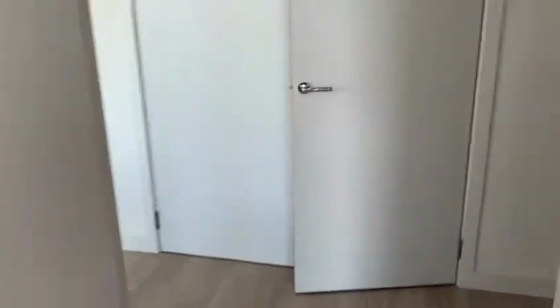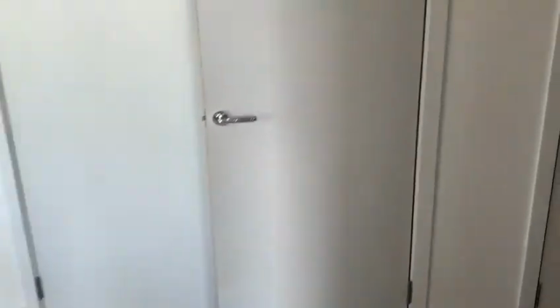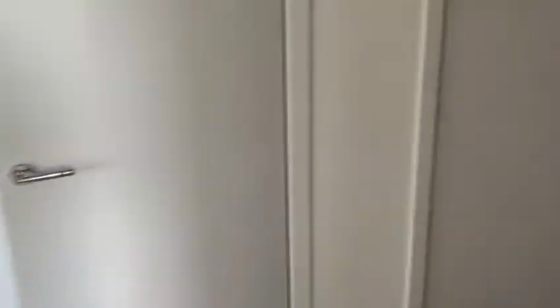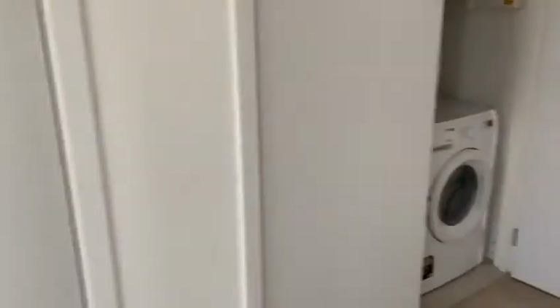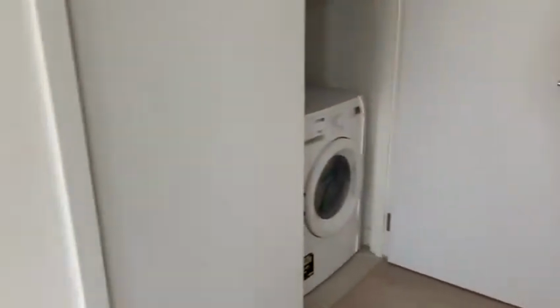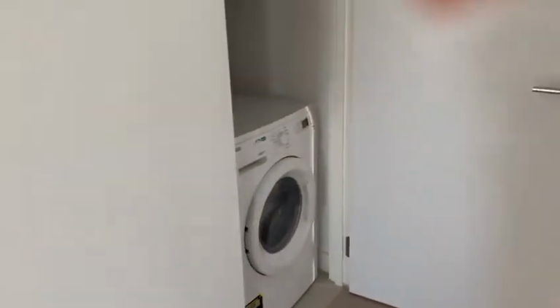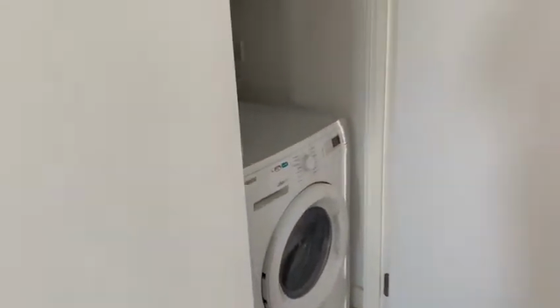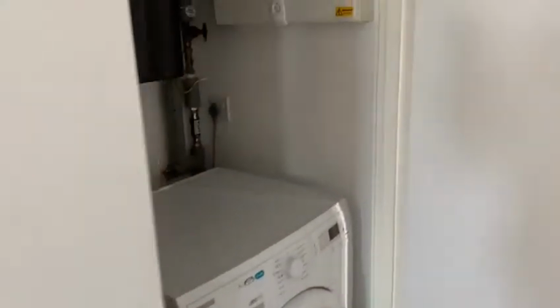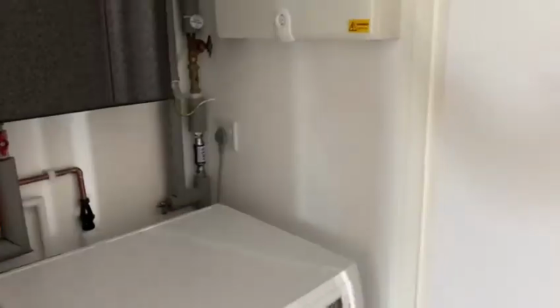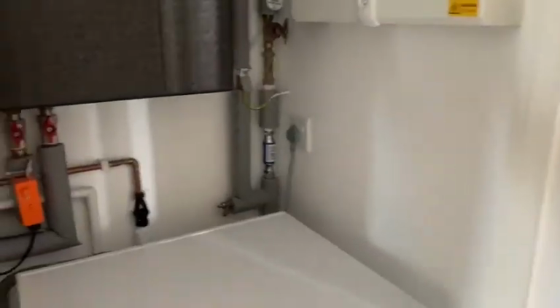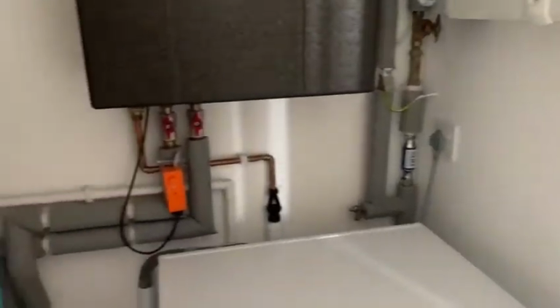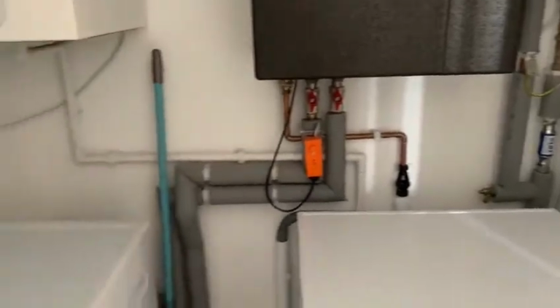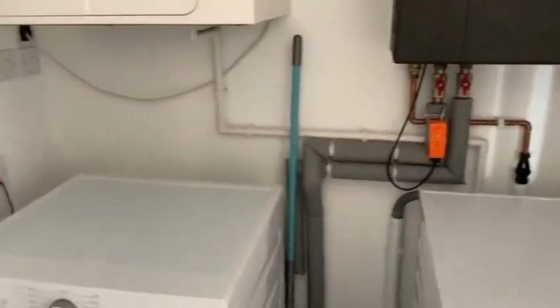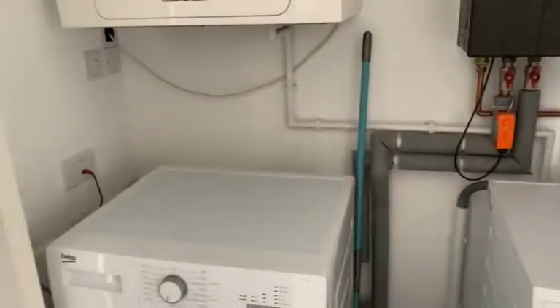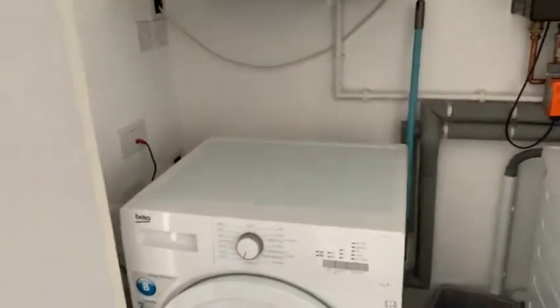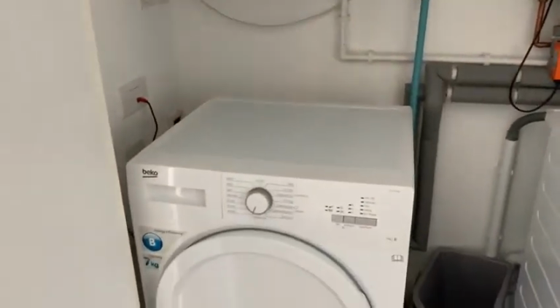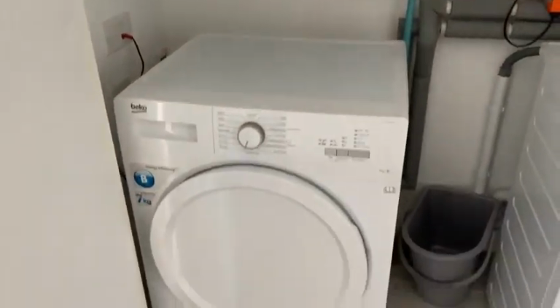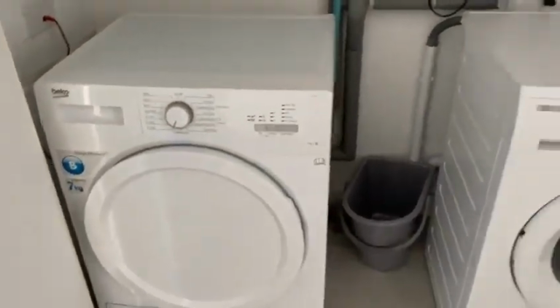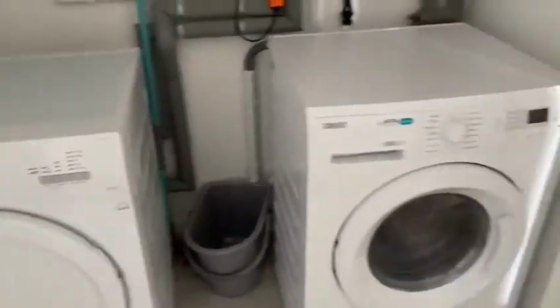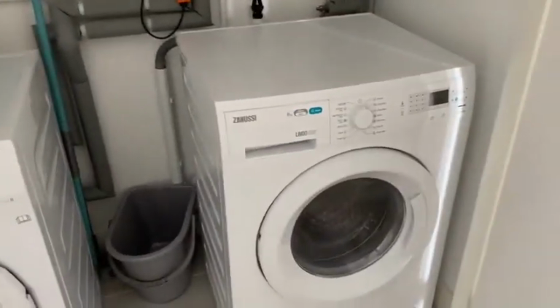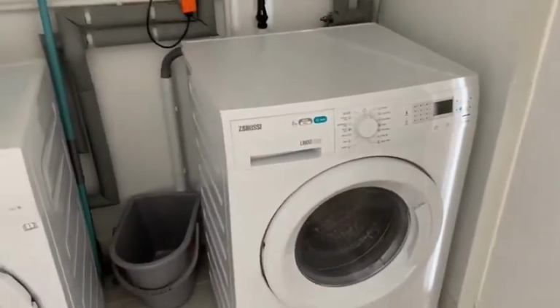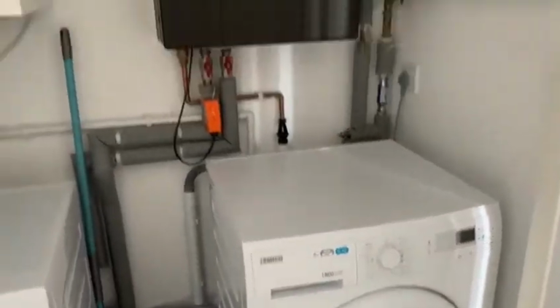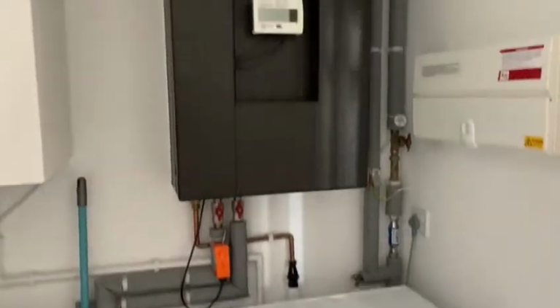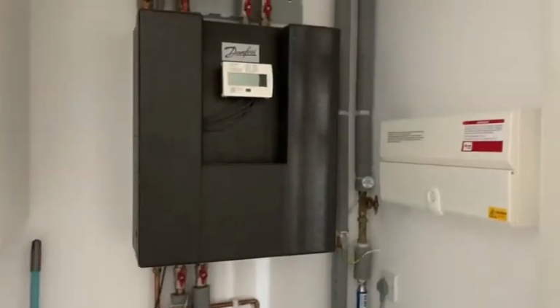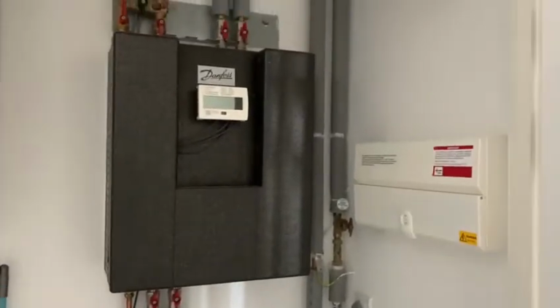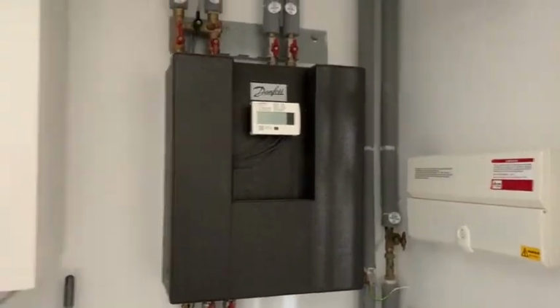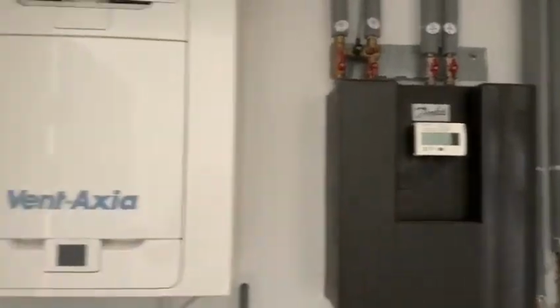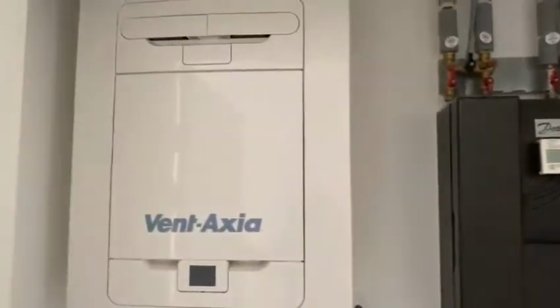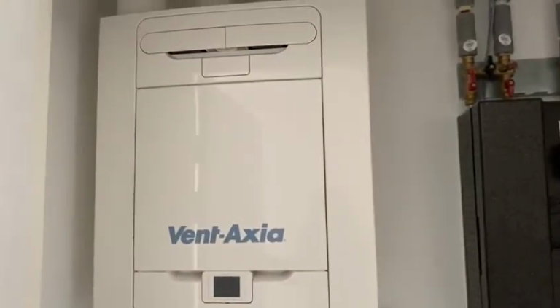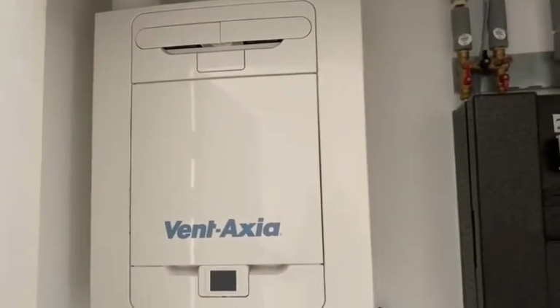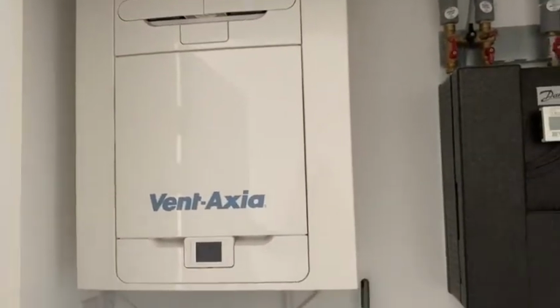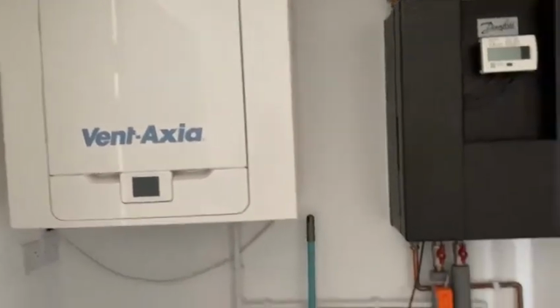Then we go further down the hall. We've got a small utility cupboard. You've got your dryer and your washing machine in here, as well as your fuse box, your meter, your hot water and heating controls.